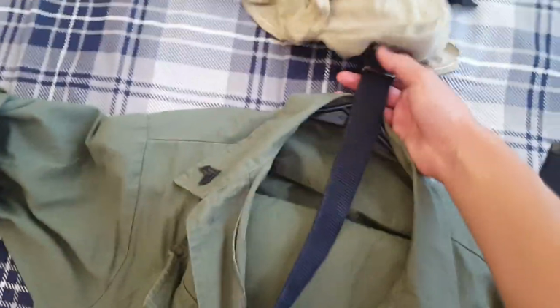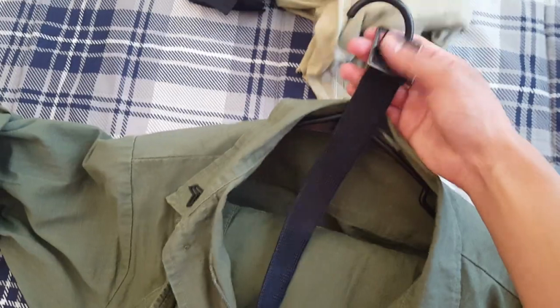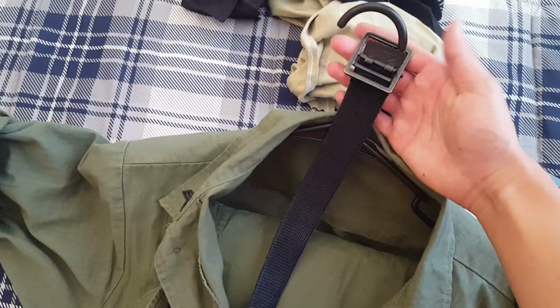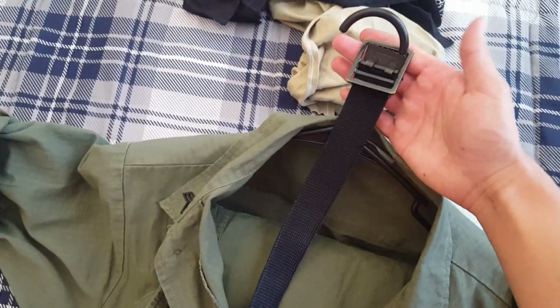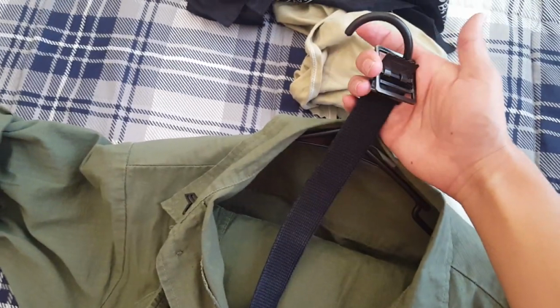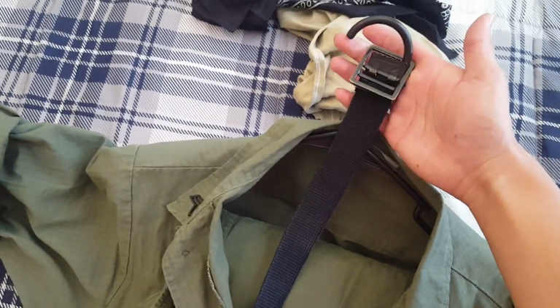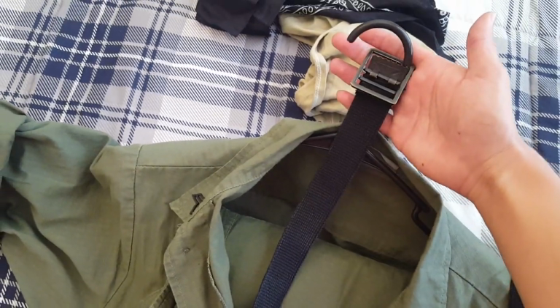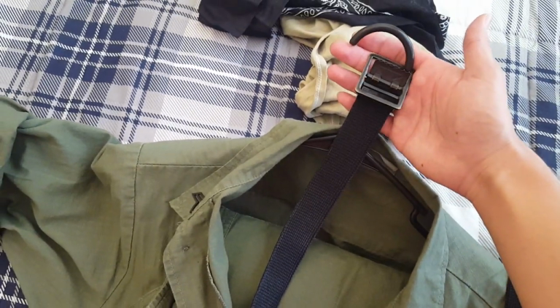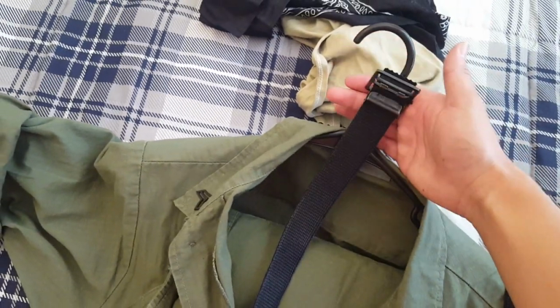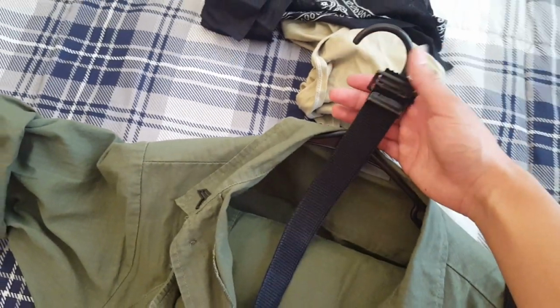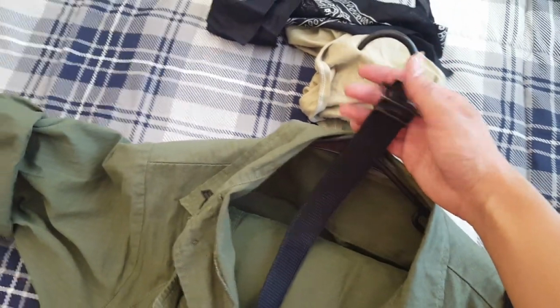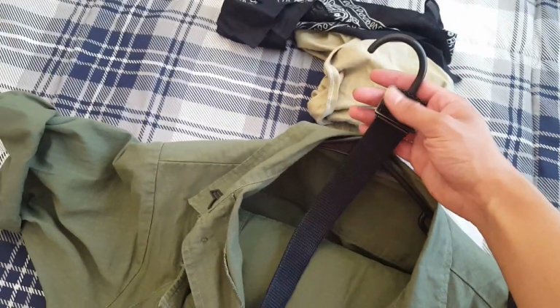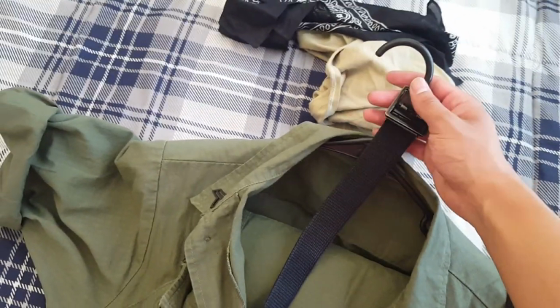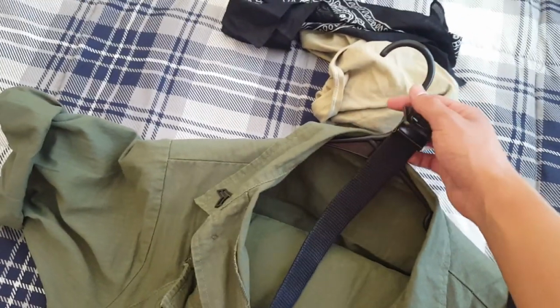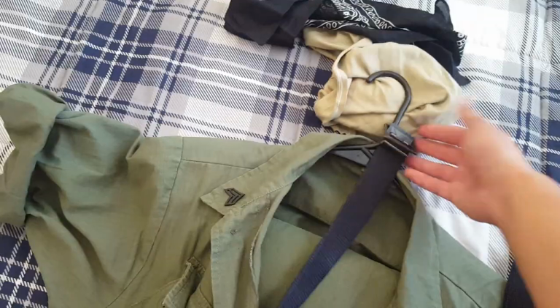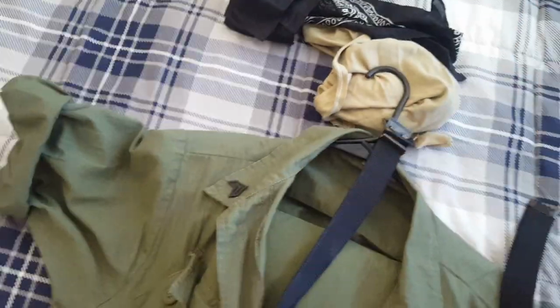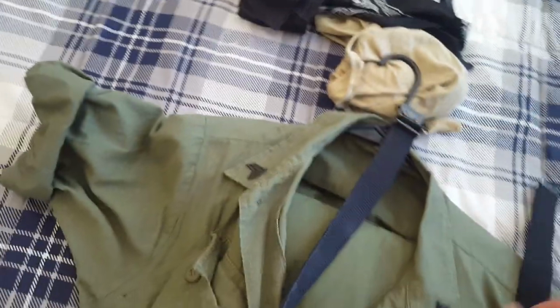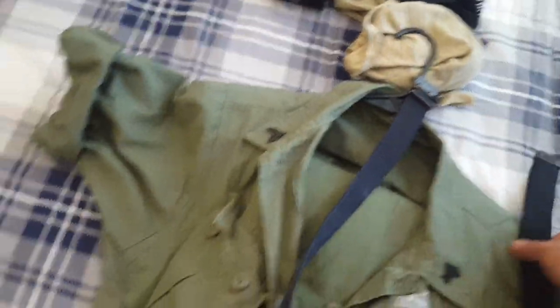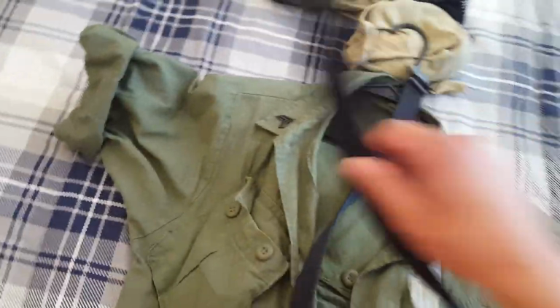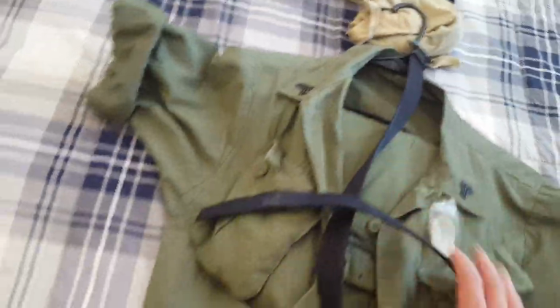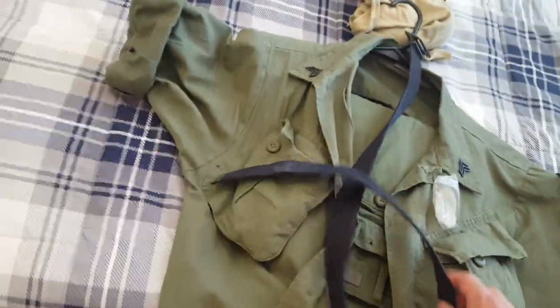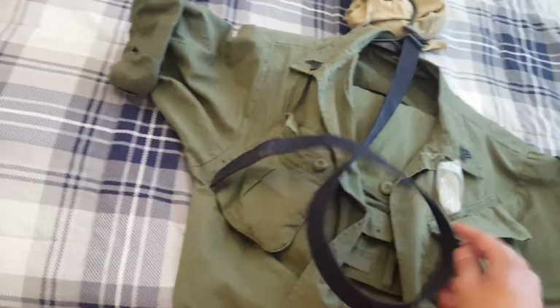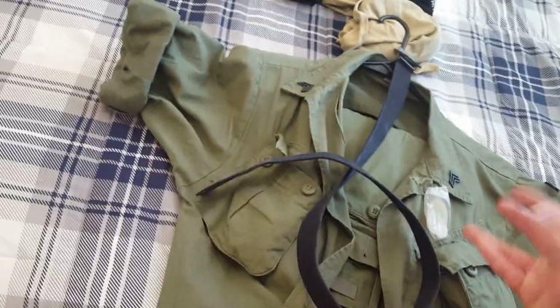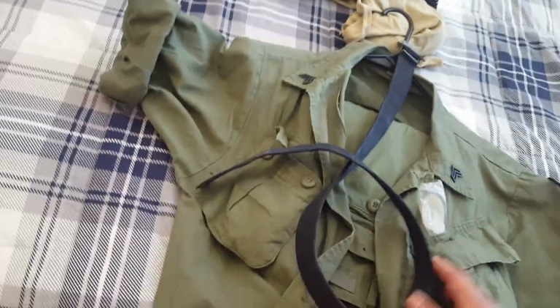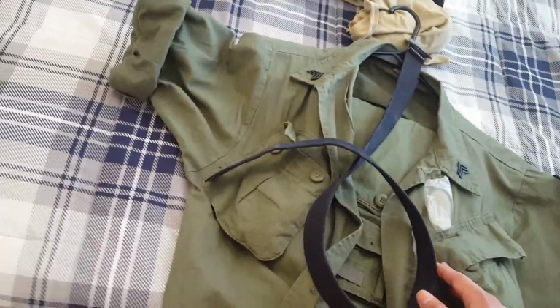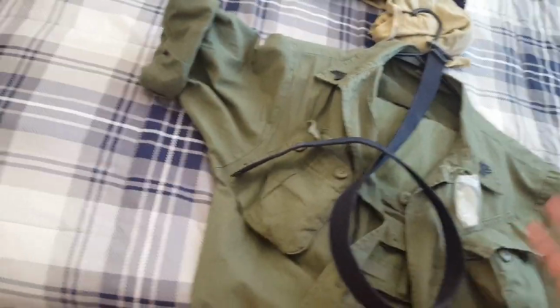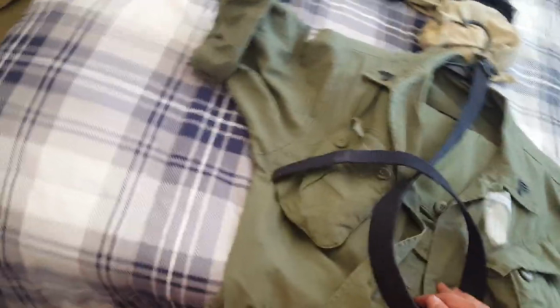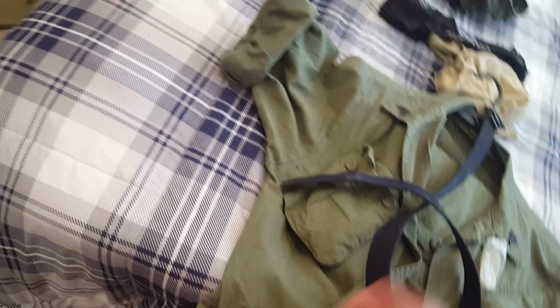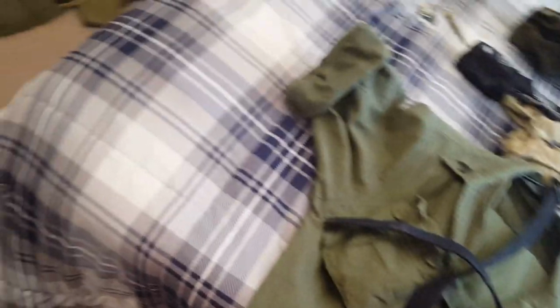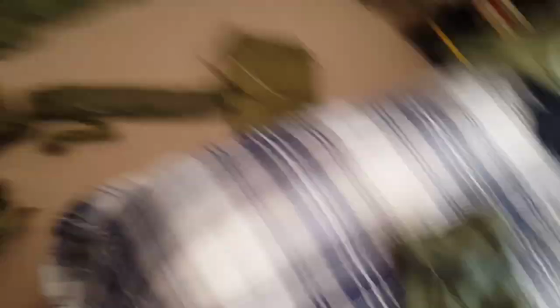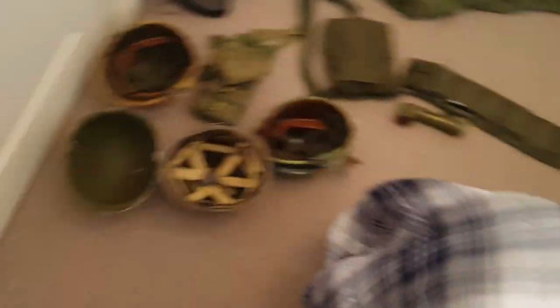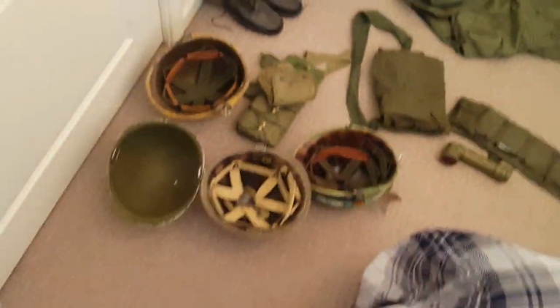I also have pants. Not sure if I showed the black belt - this is a black belt. It turns out that black belts were actually used in the army, so that was pretty cool. They used OD green and black.